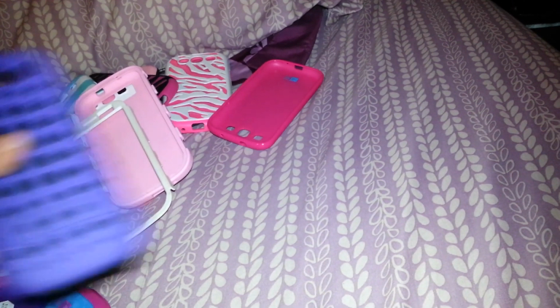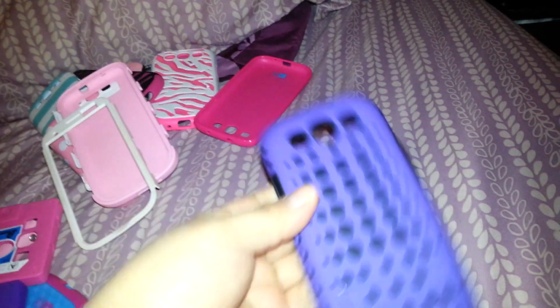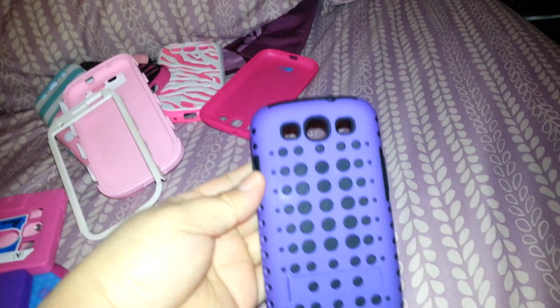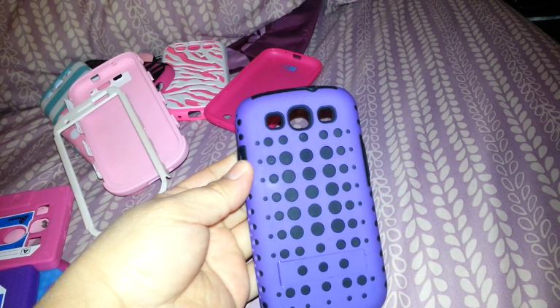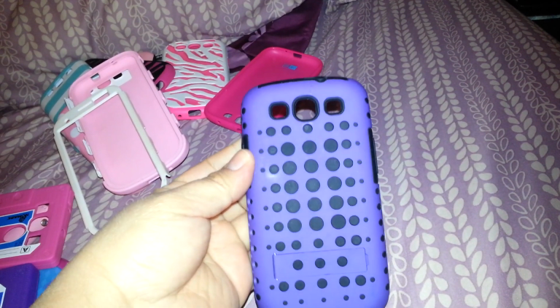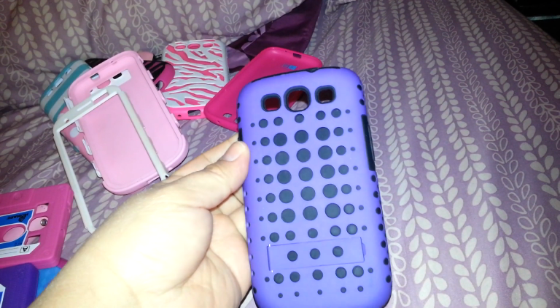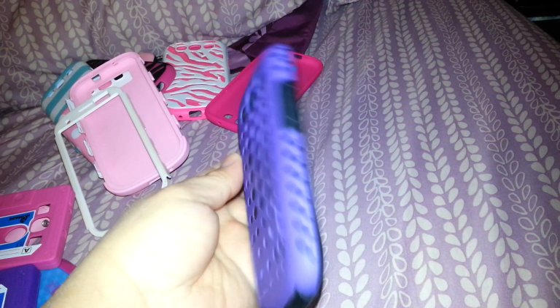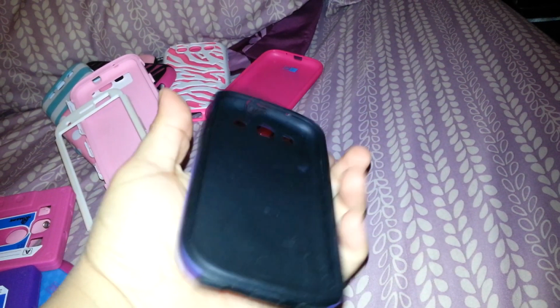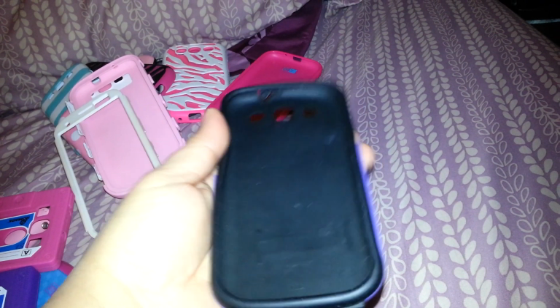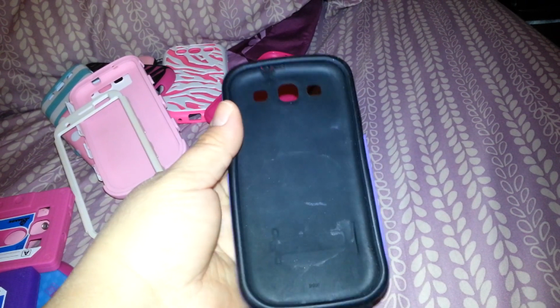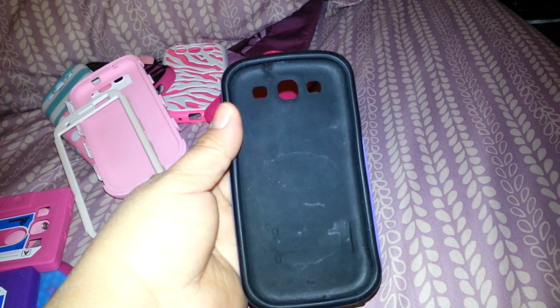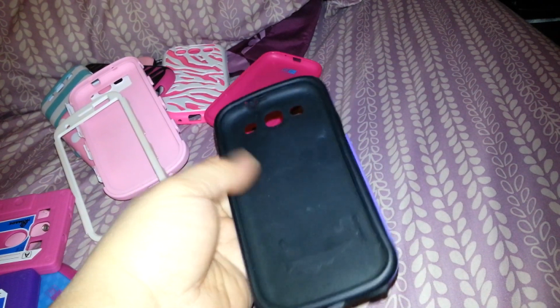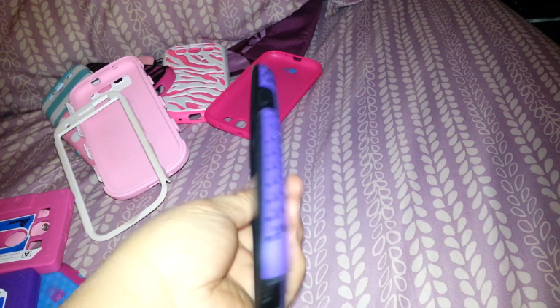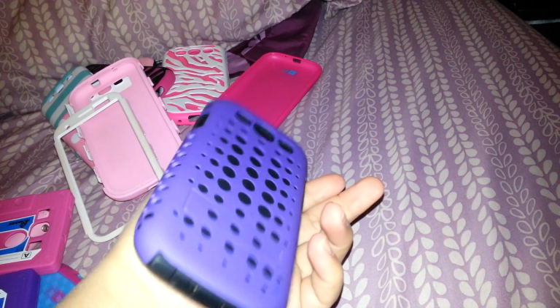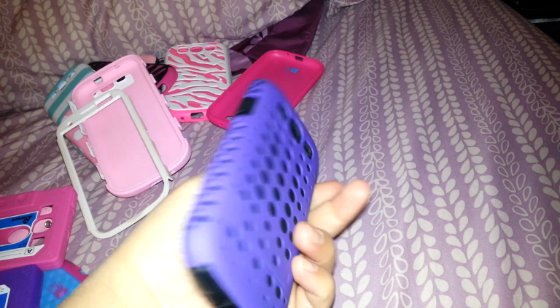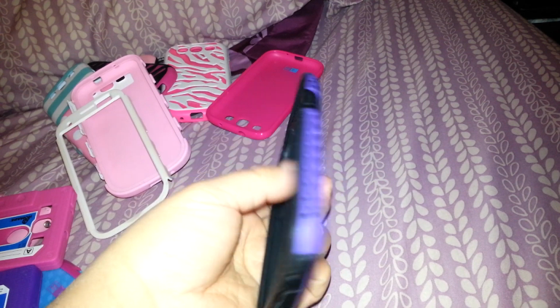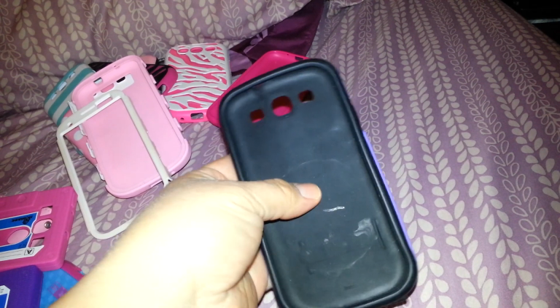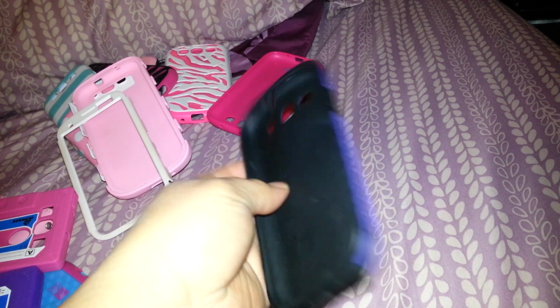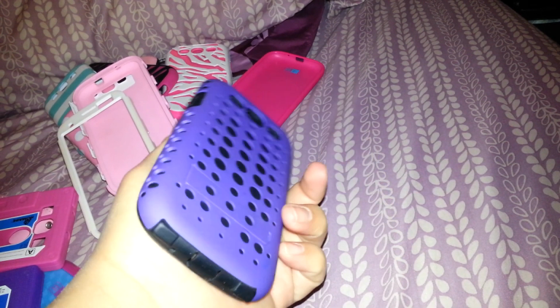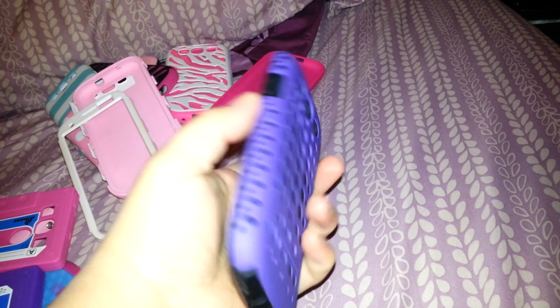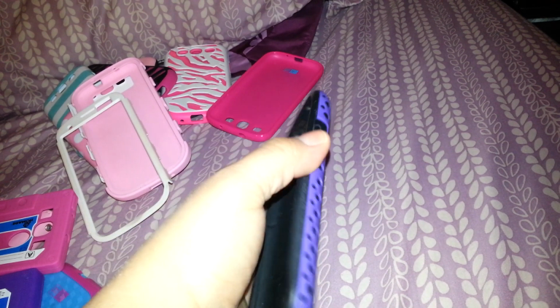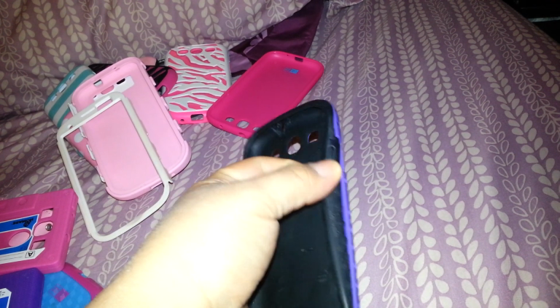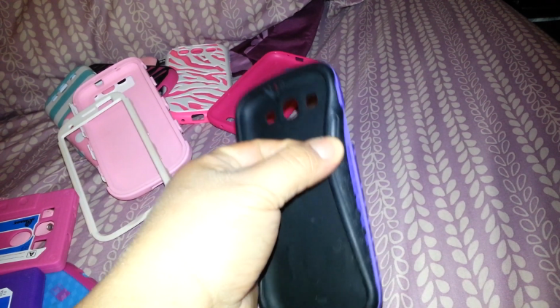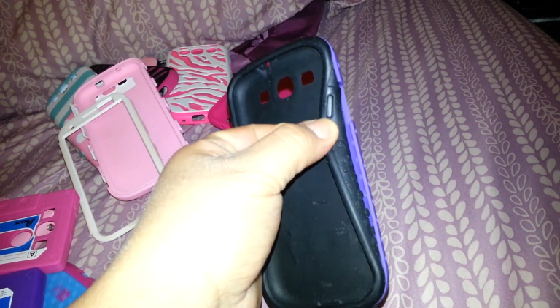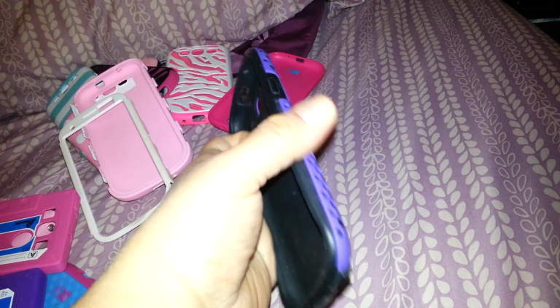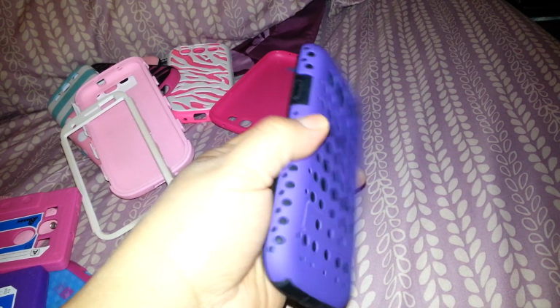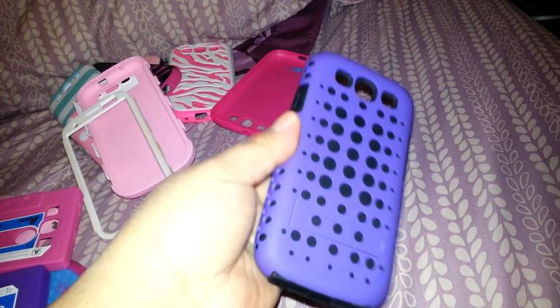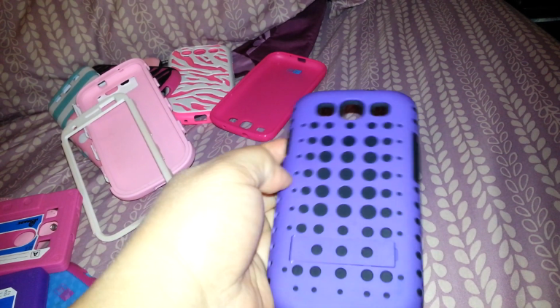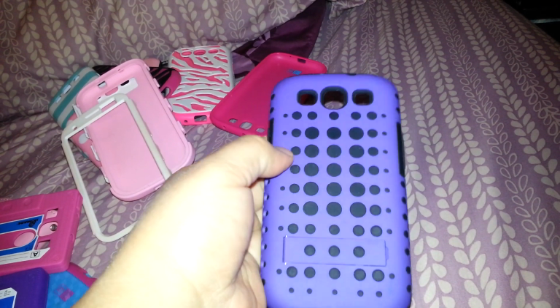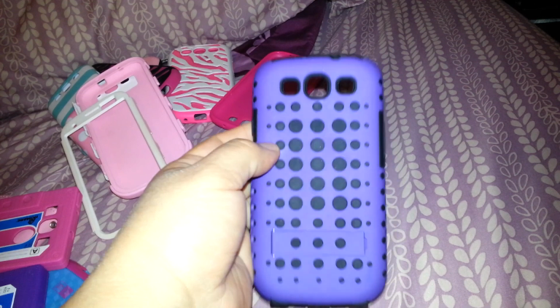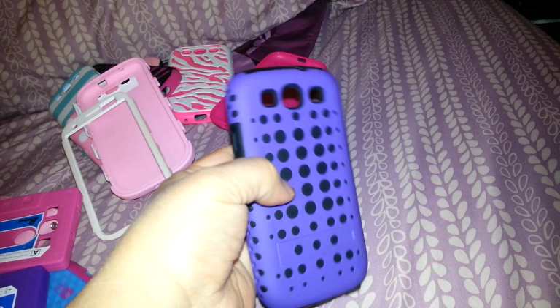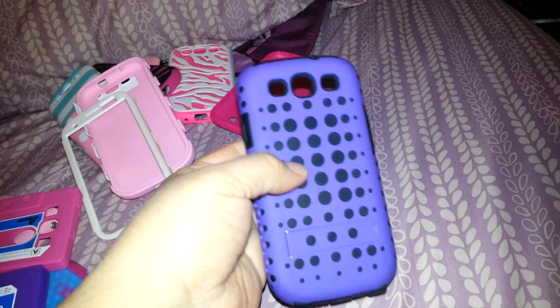And then I have this one which is my first case that I got, to protect the phone because I had just gotten it. This has a black silicone and then you clip the purple part in the back.